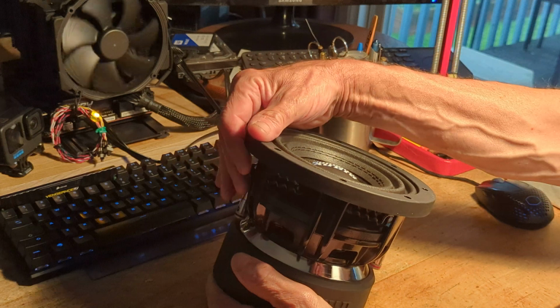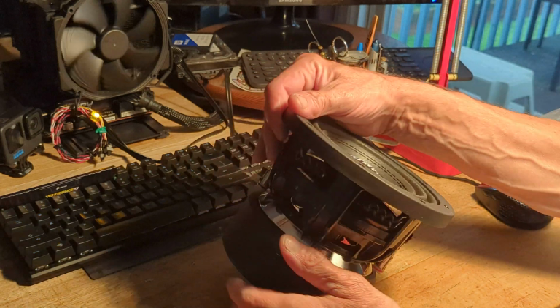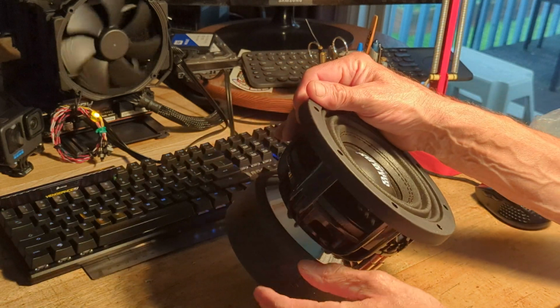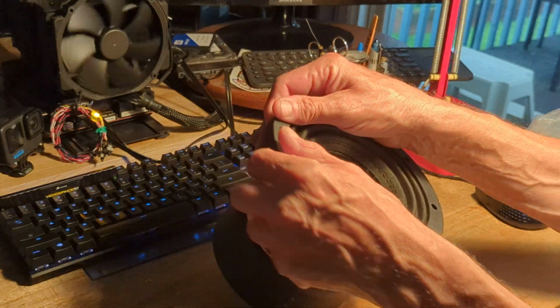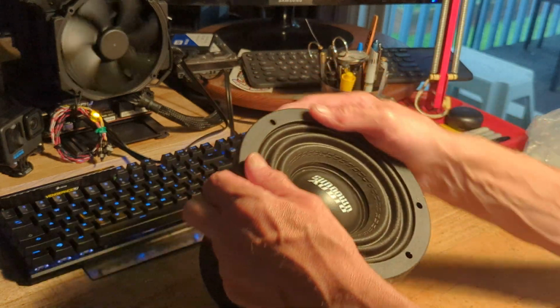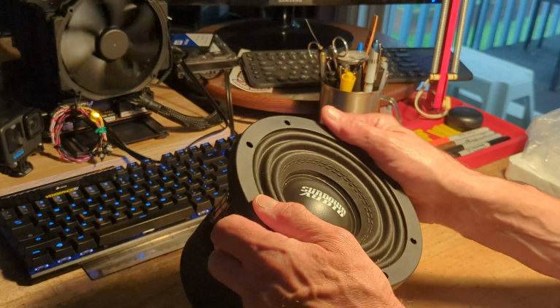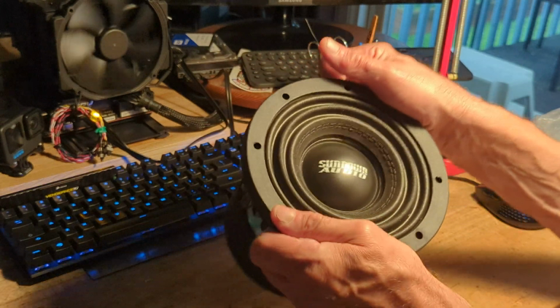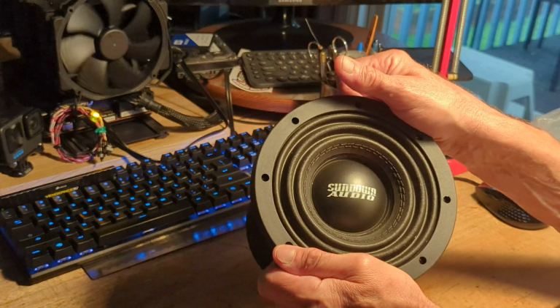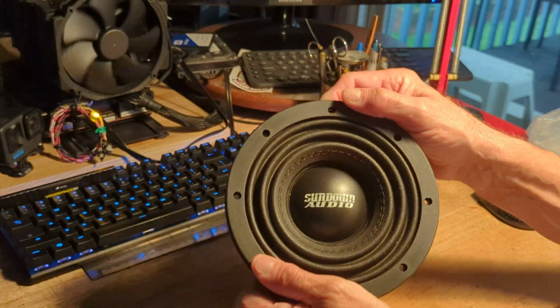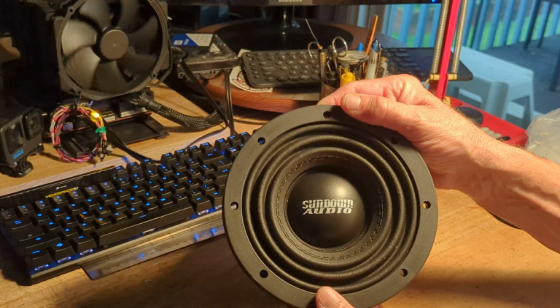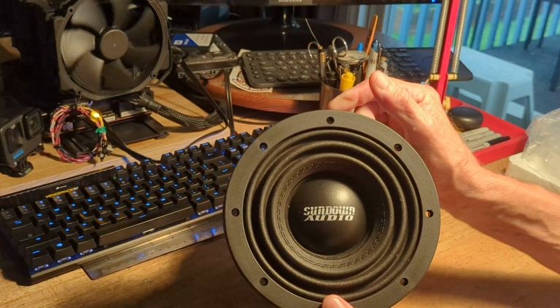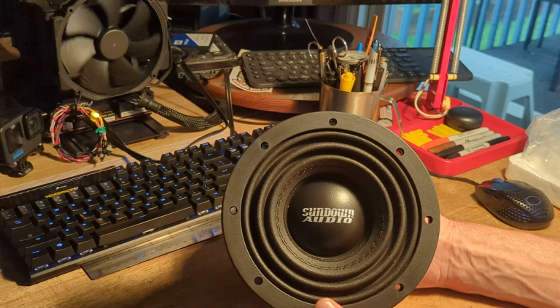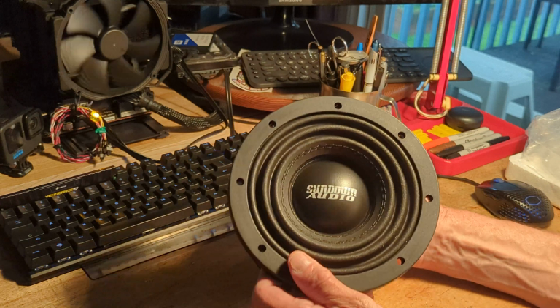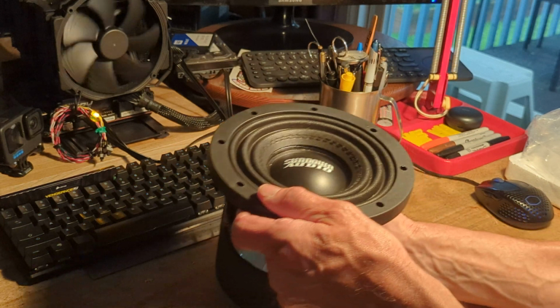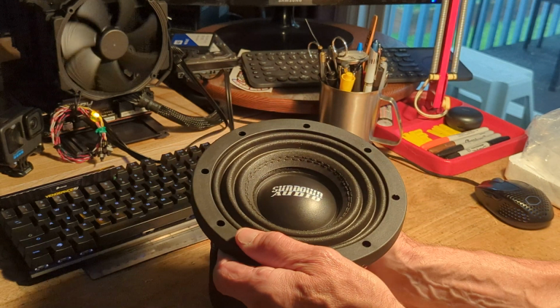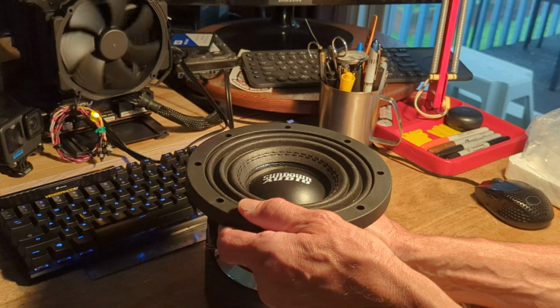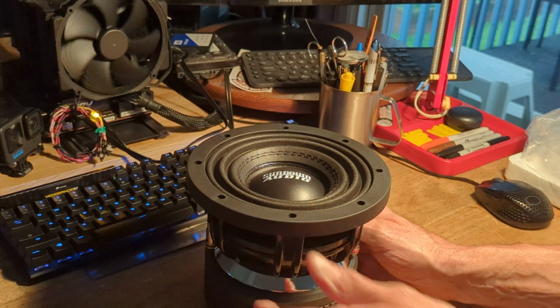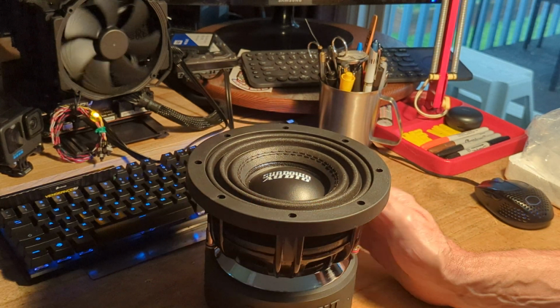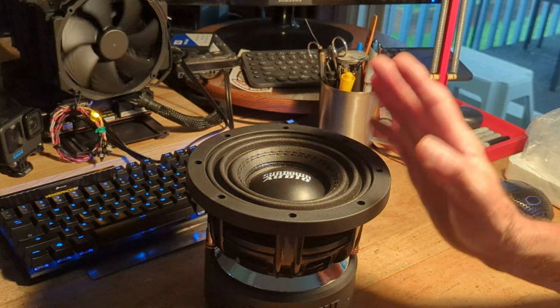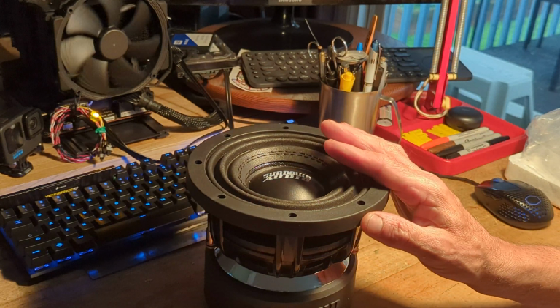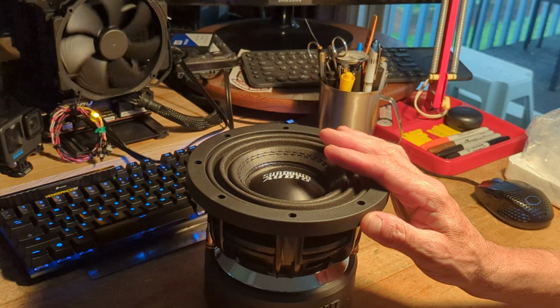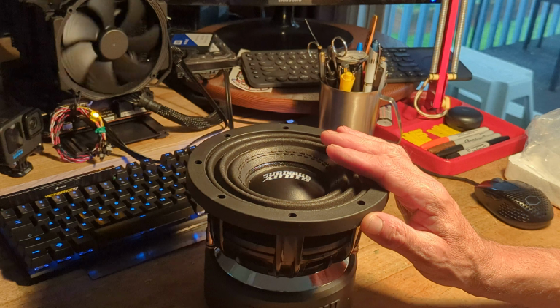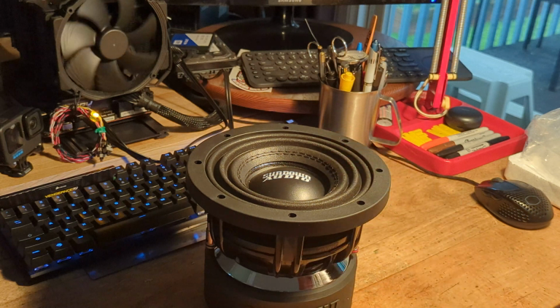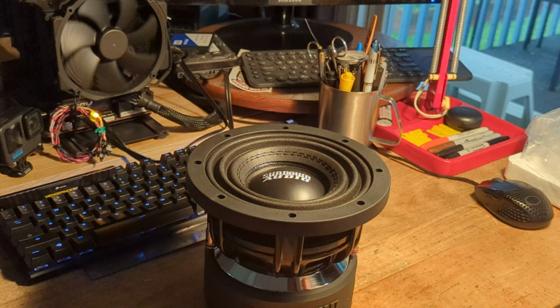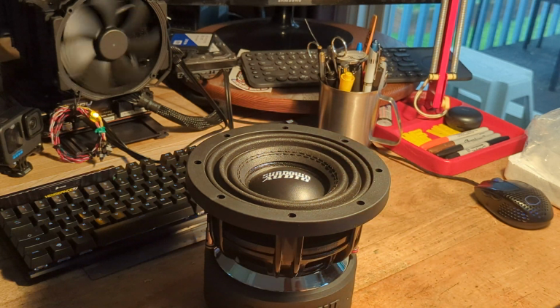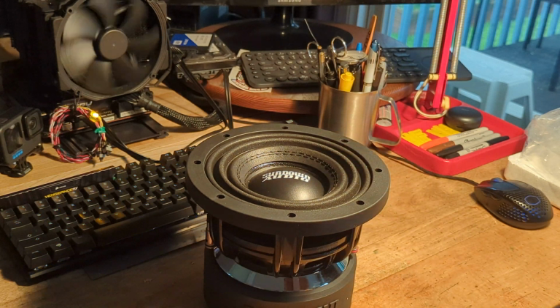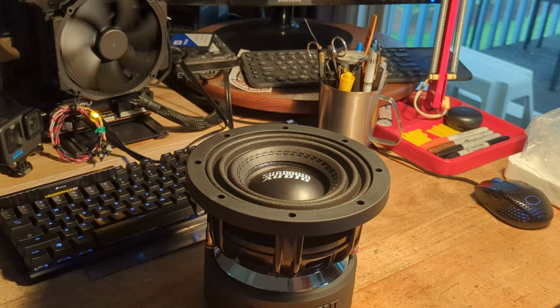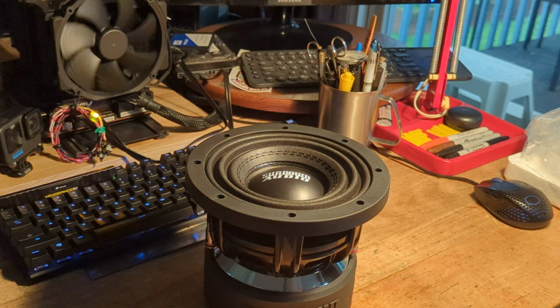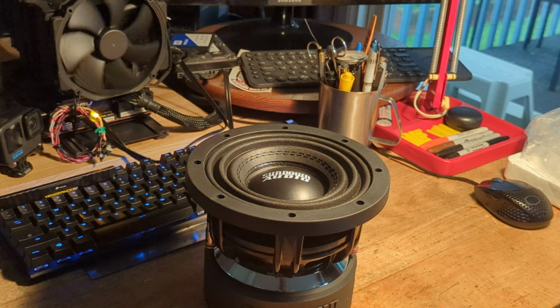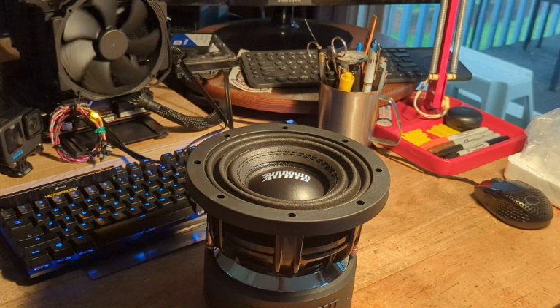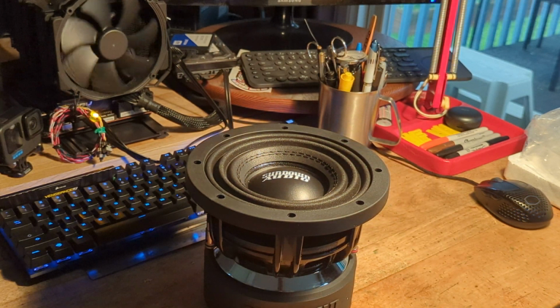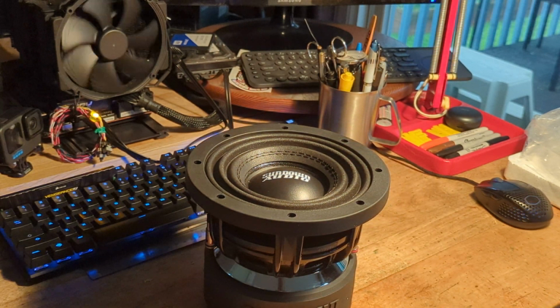Sundown Audio, thank you very much. I can't wait to get these wired up and running to see how they perform. Thanks for watching.